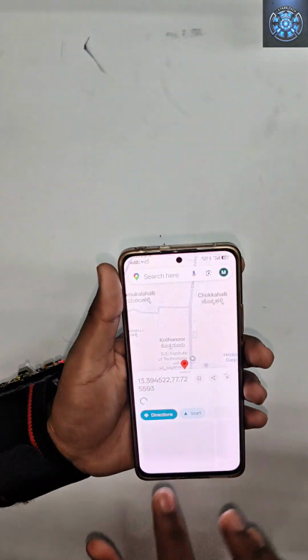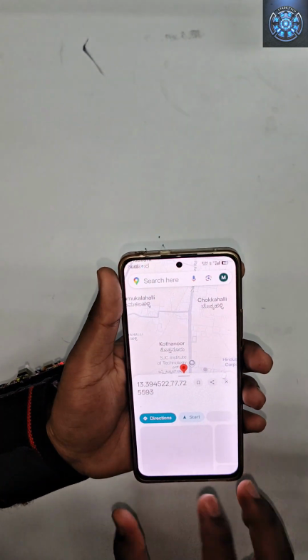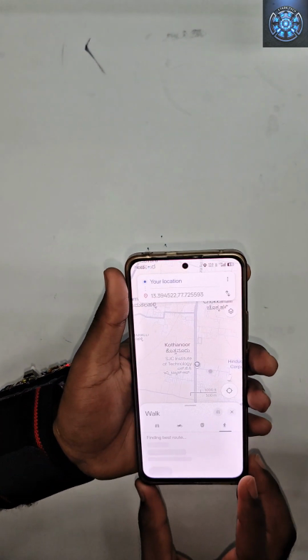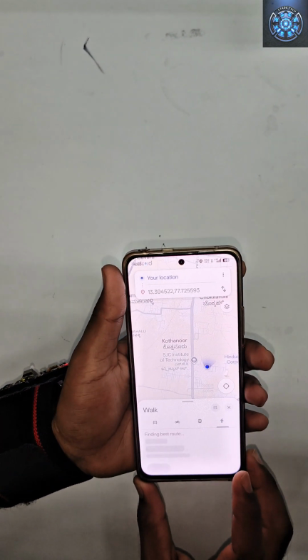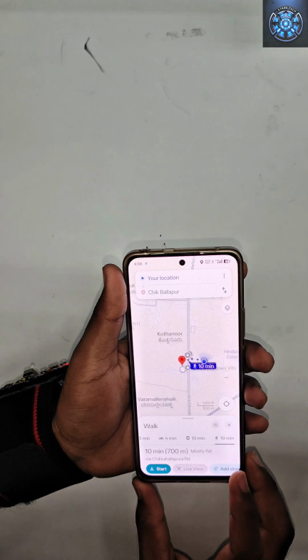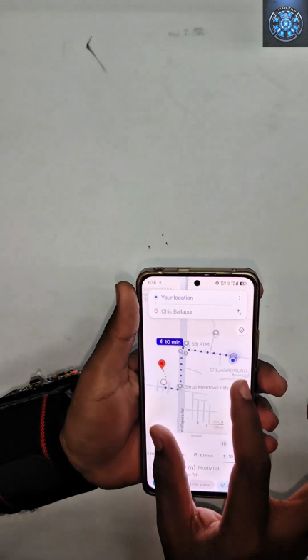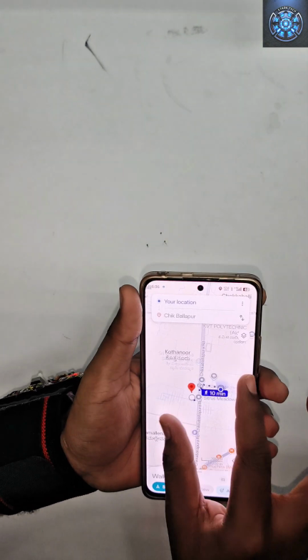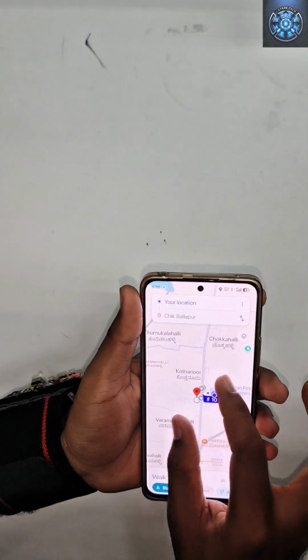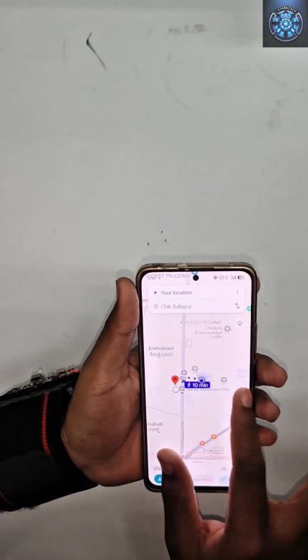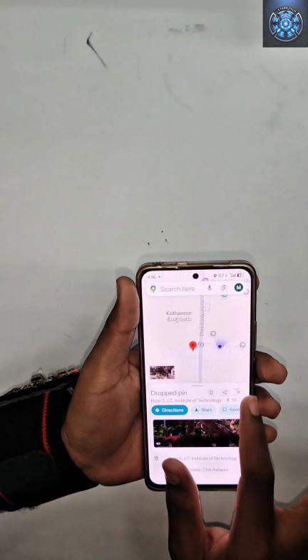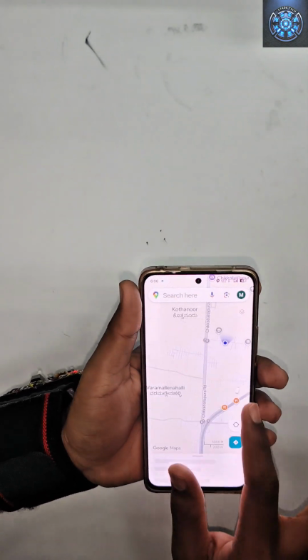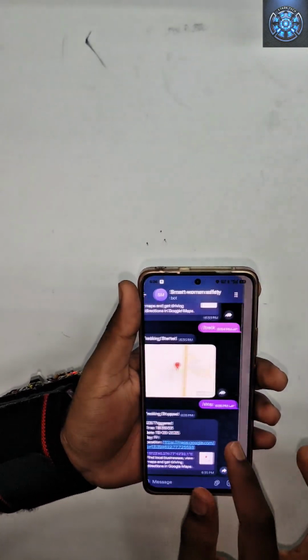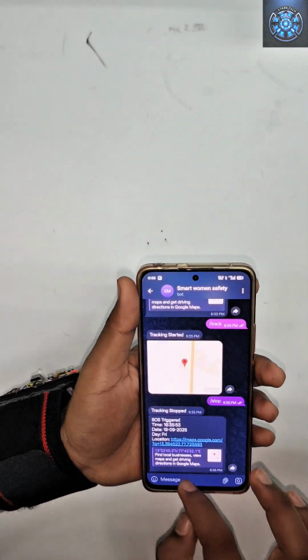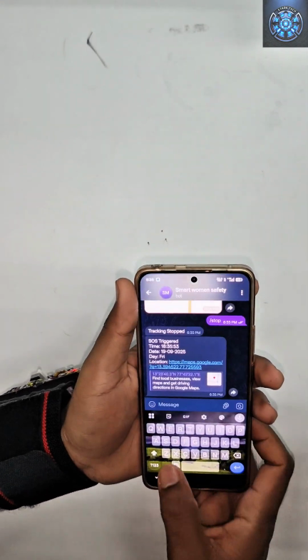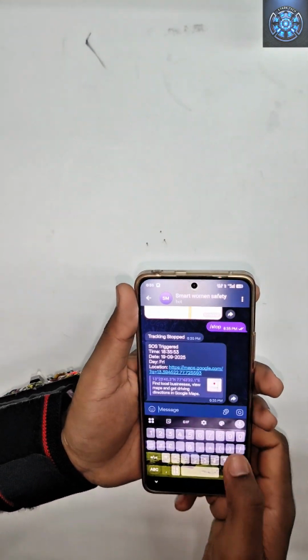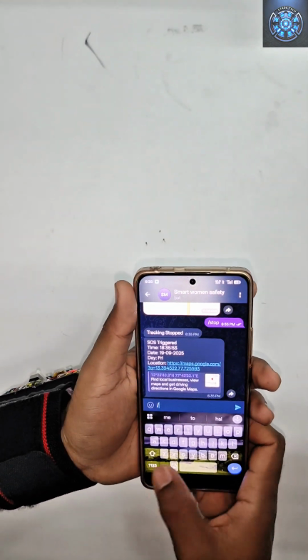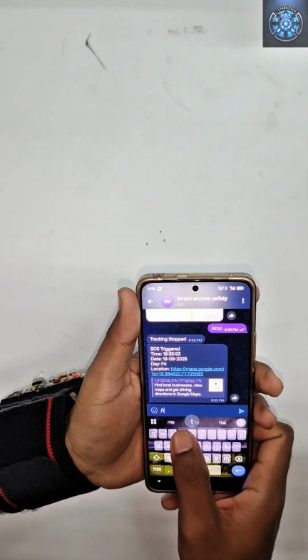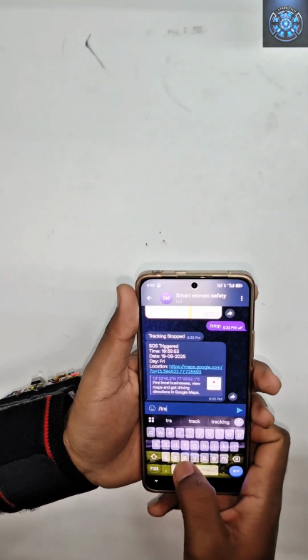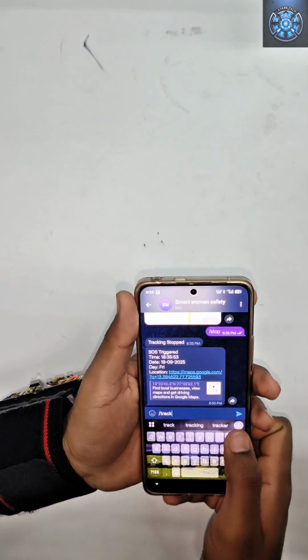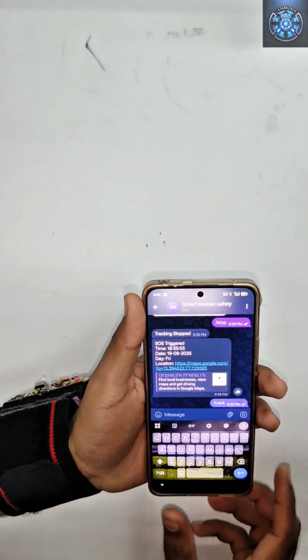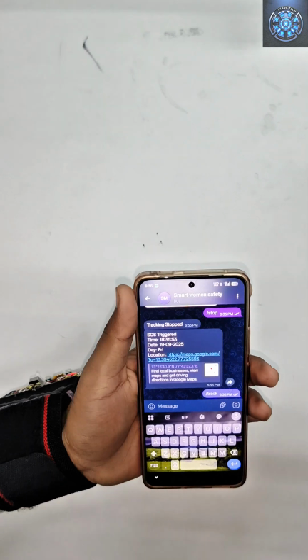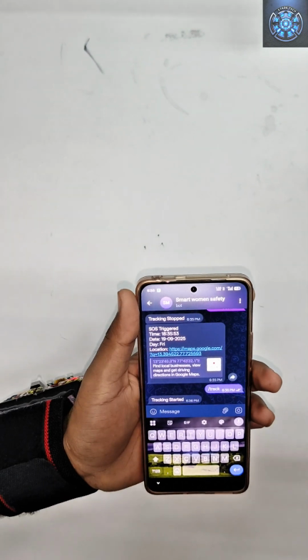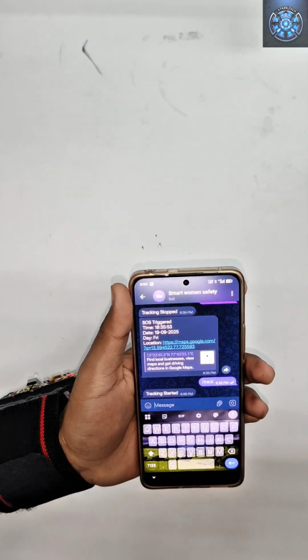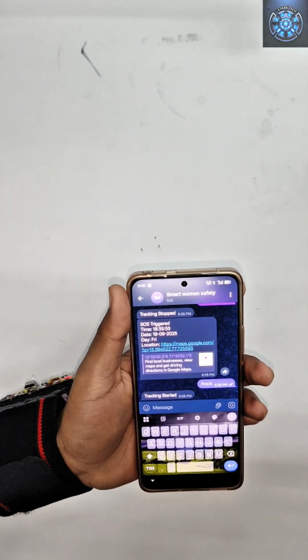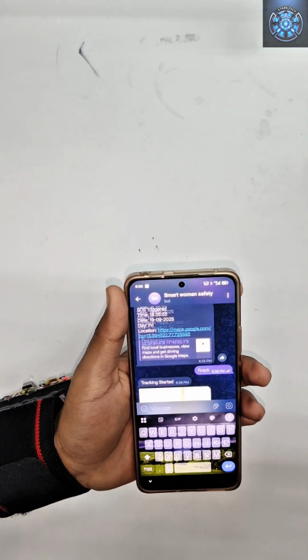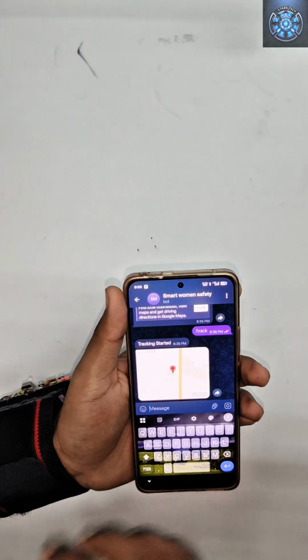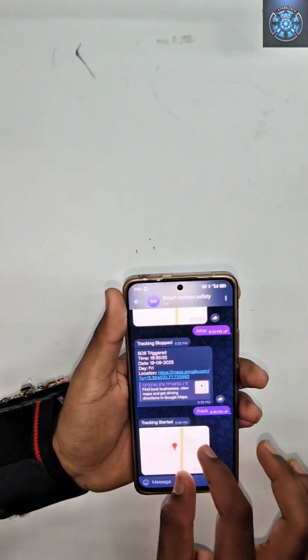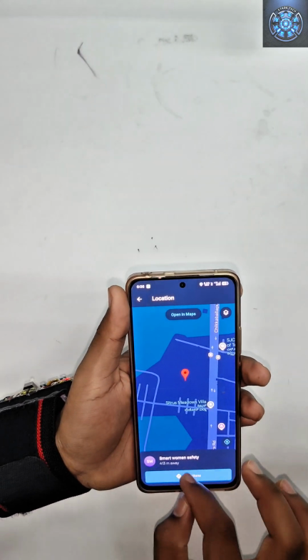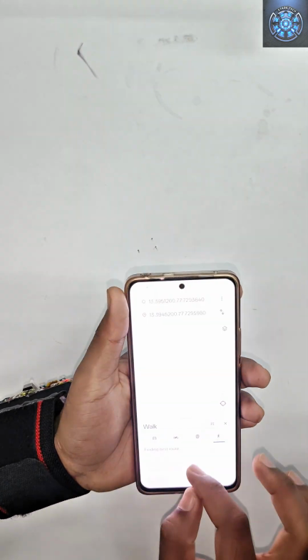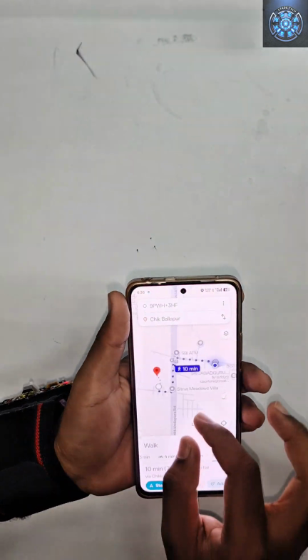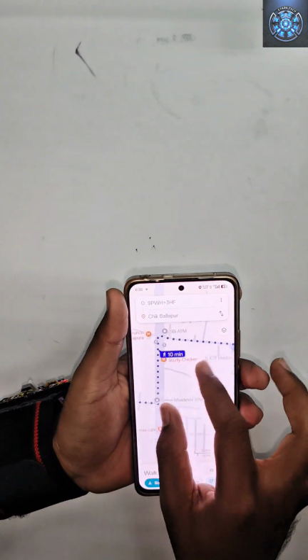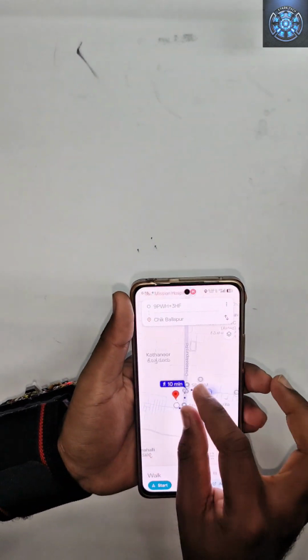With built-in GPS, your family can track your live location anytime. And in an emergency, simply press the SOS button — your location and health data are instantly shared with your guardians.